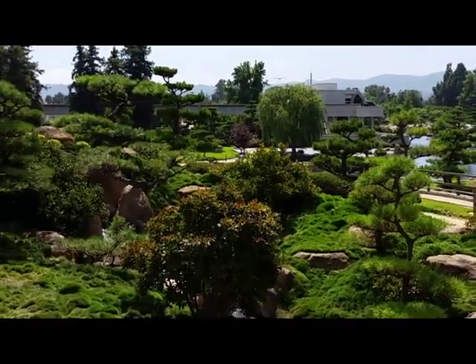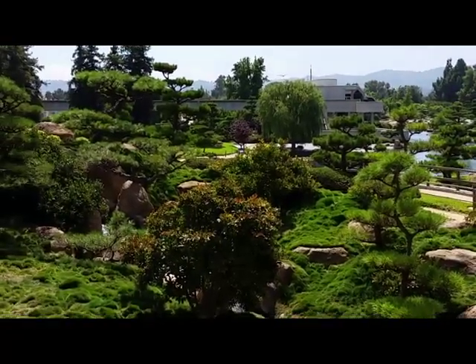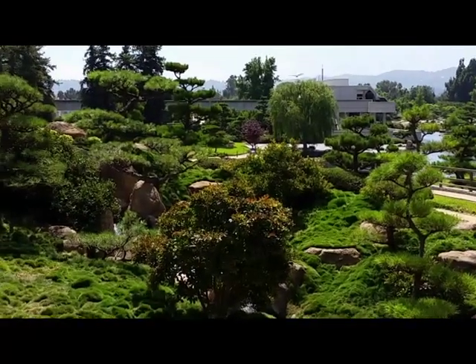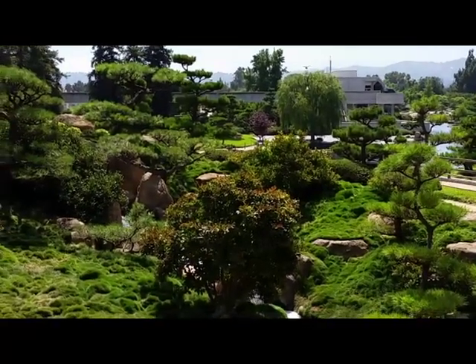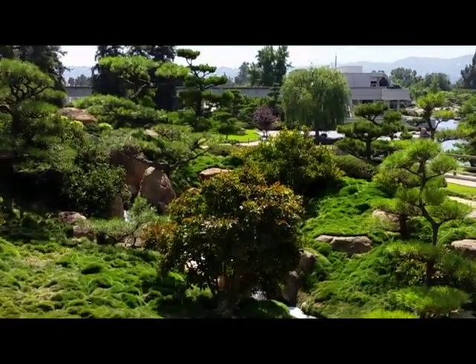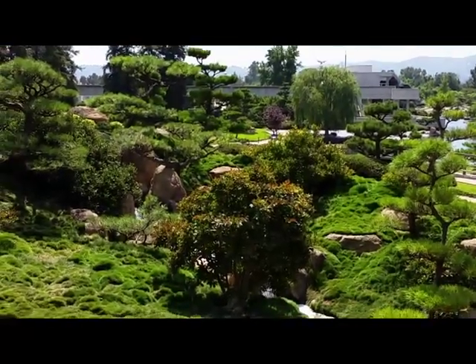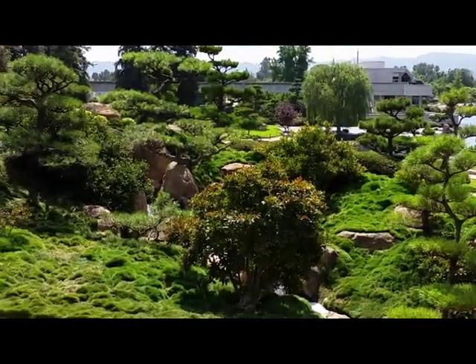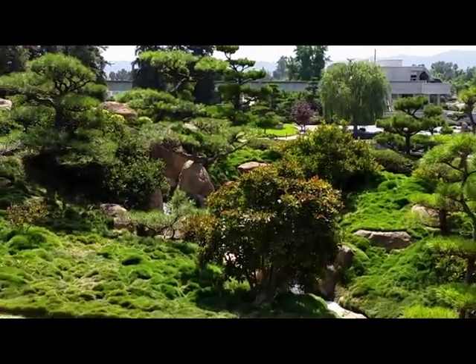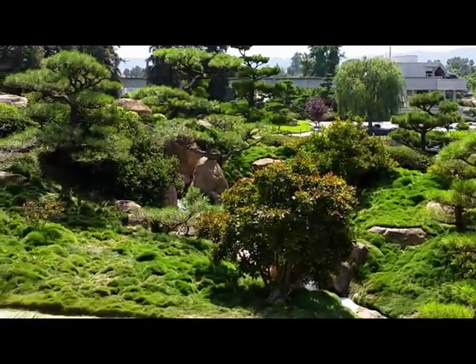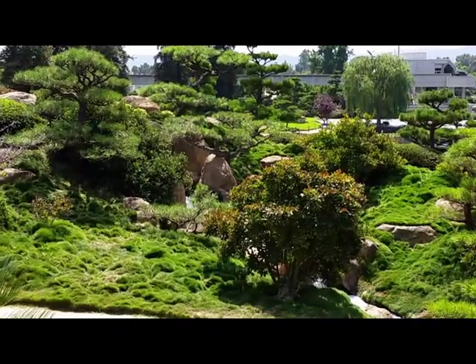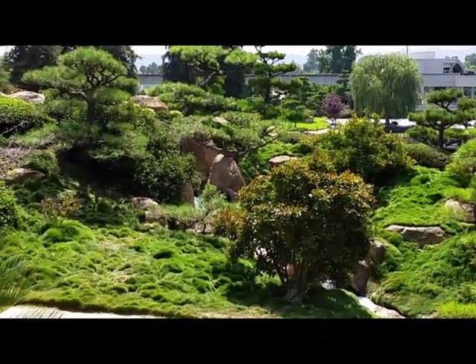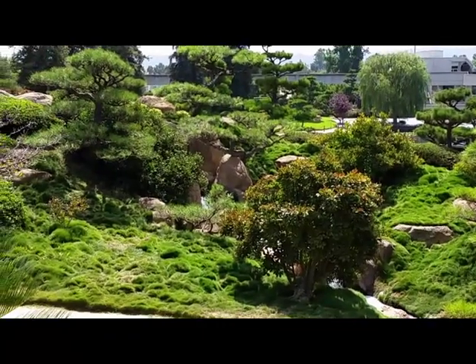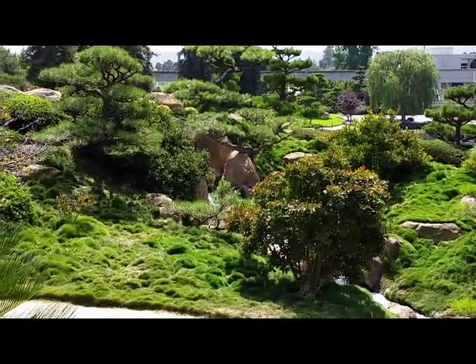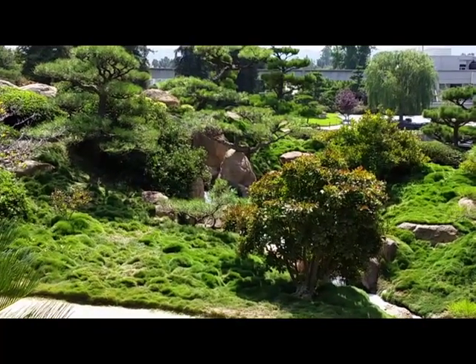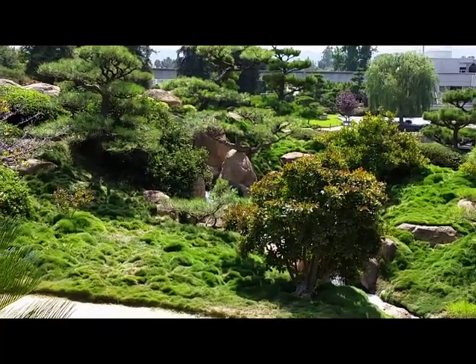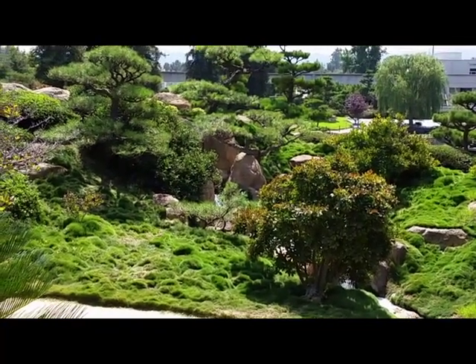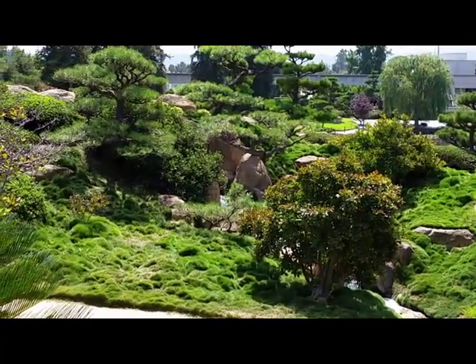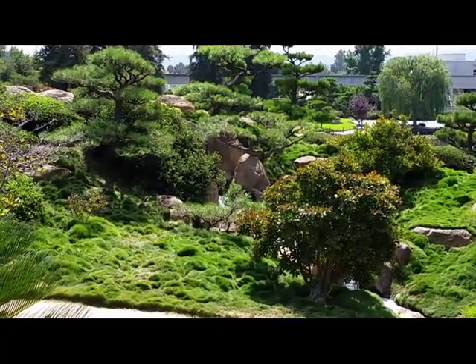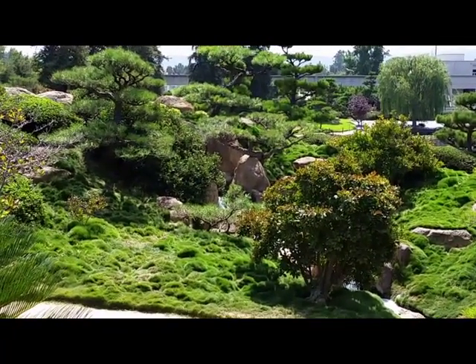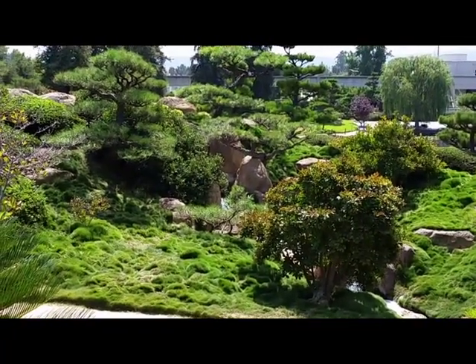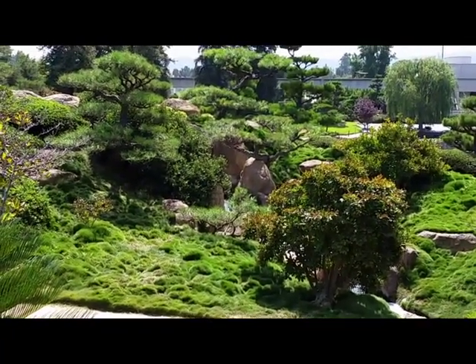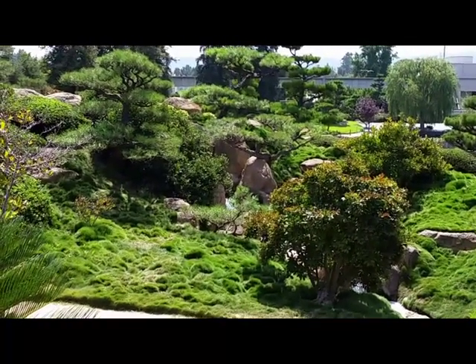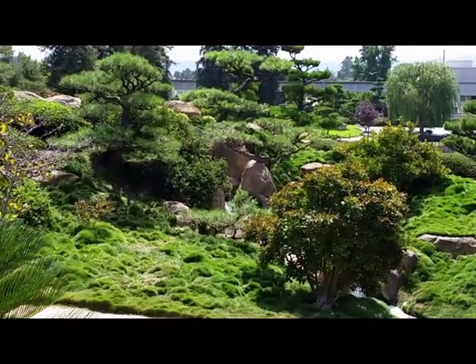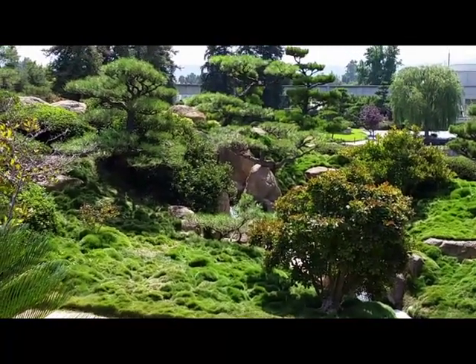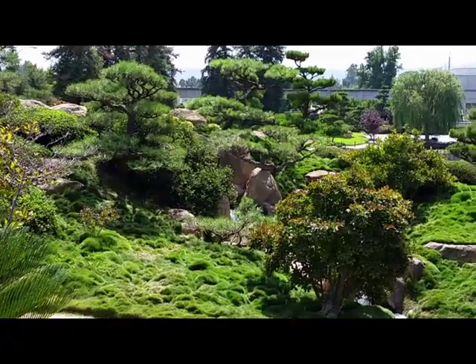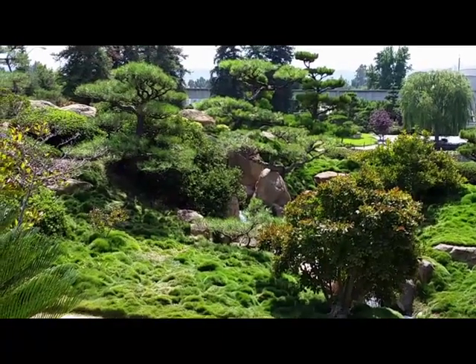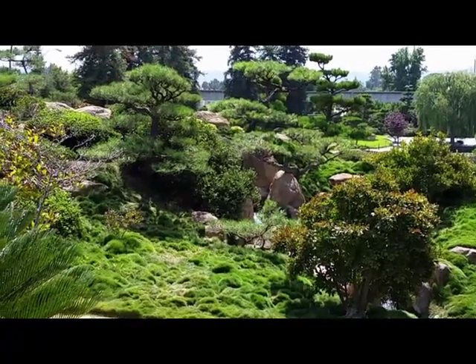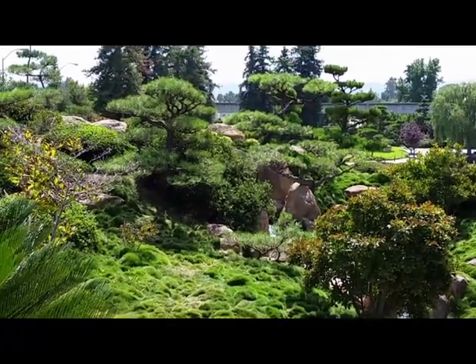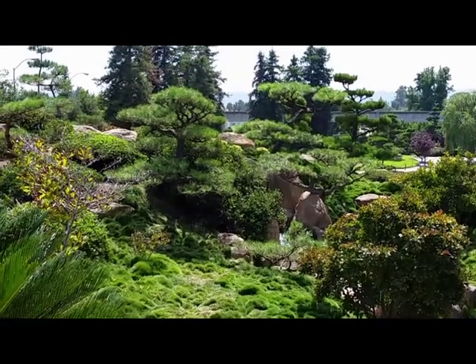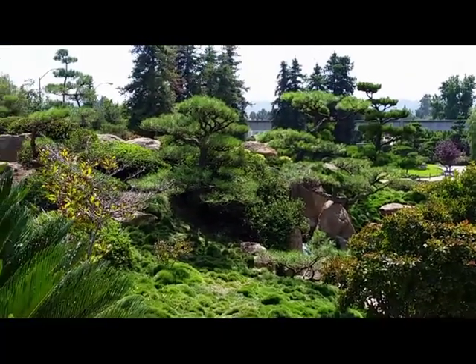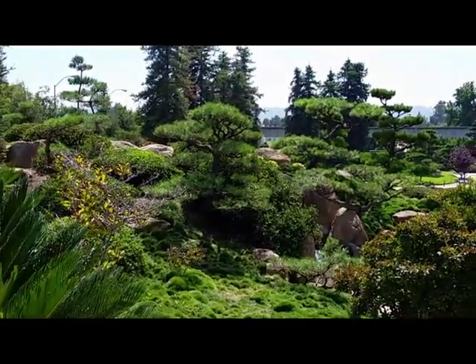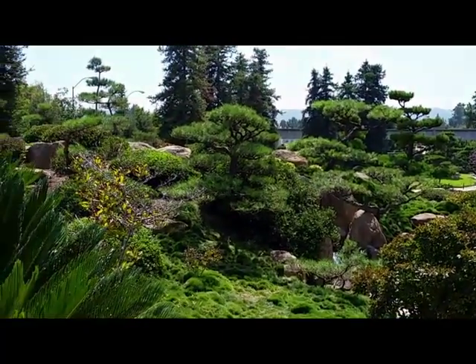You can see peeking out back there — right there in the middle of the screen is the three-level waterfall, which we're coming up on next.